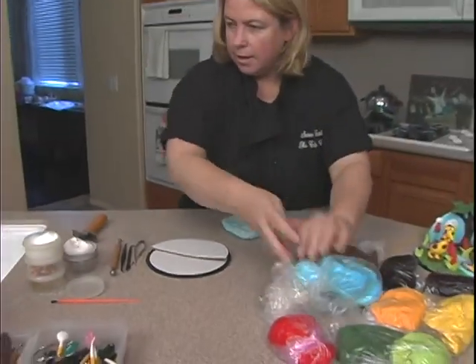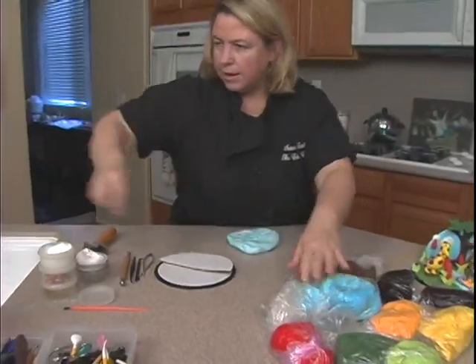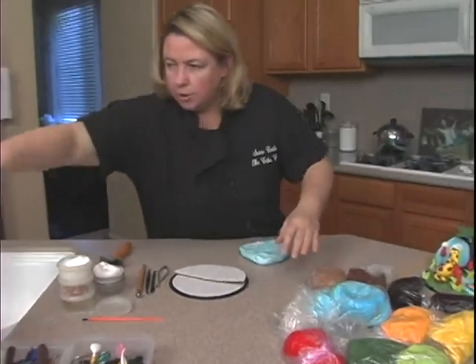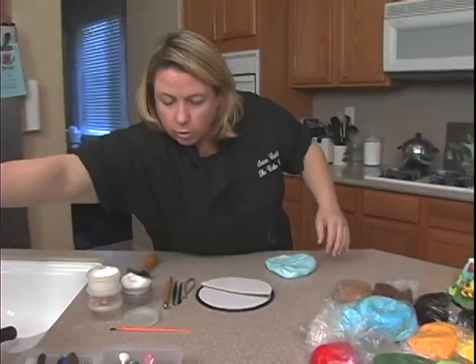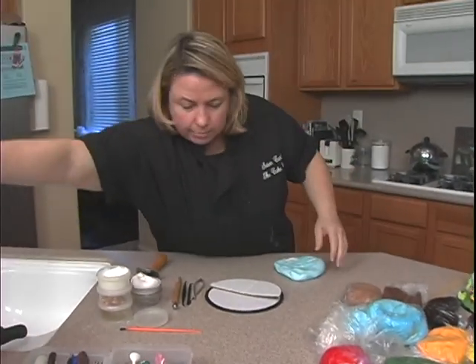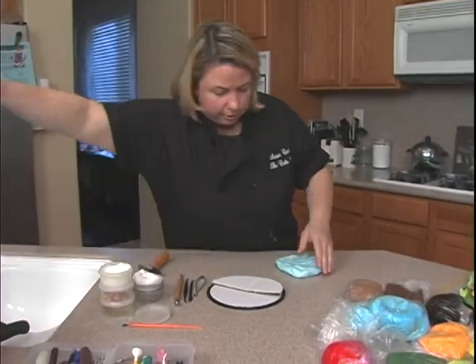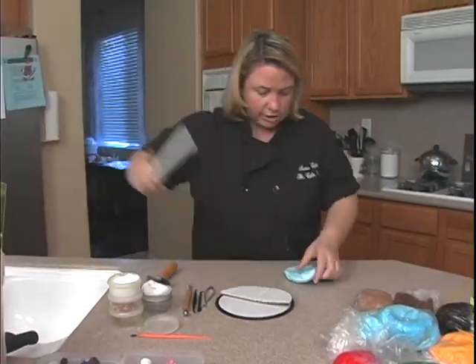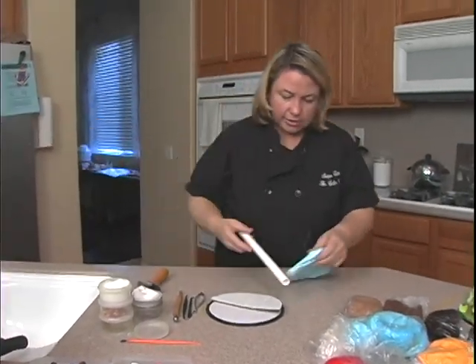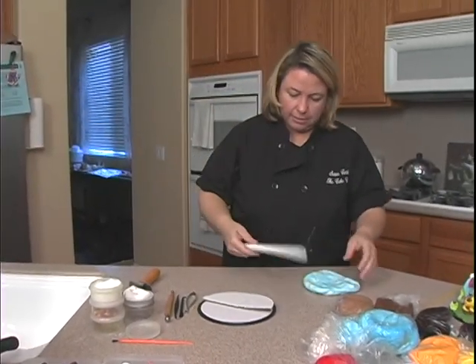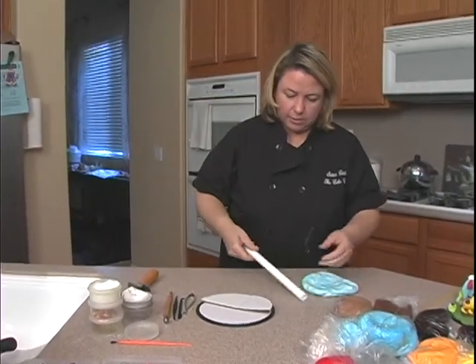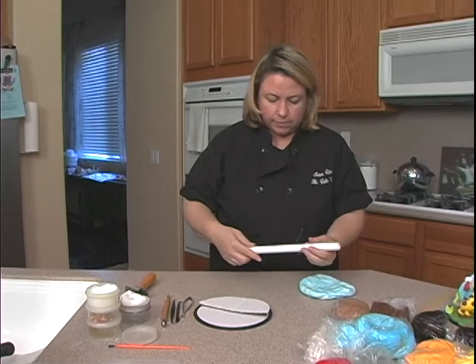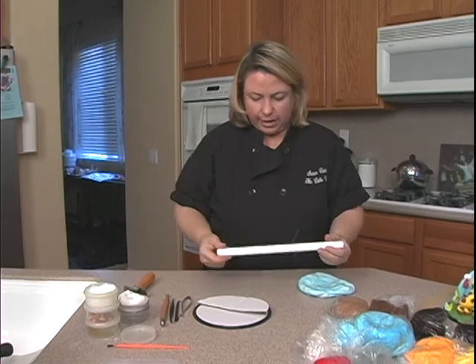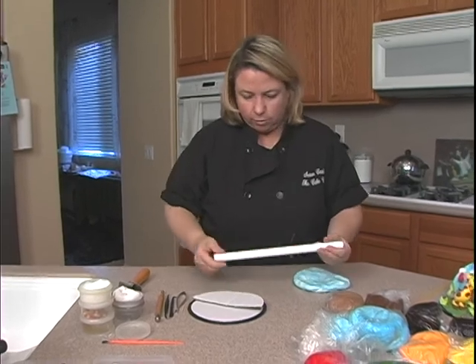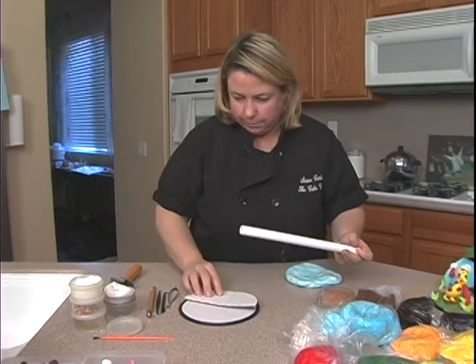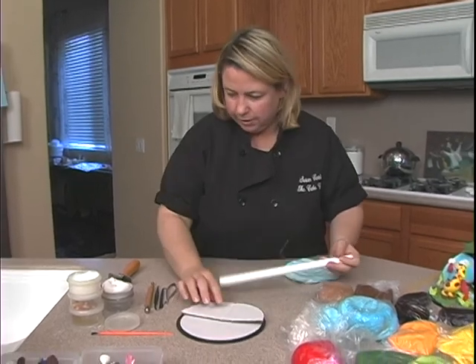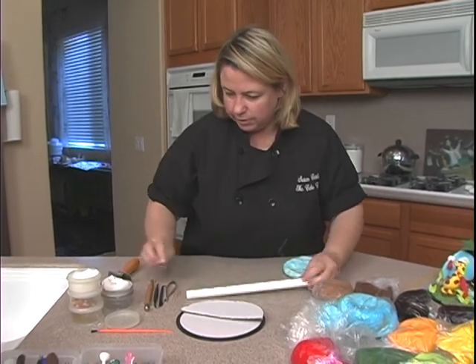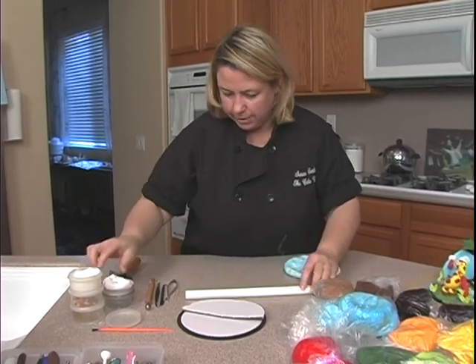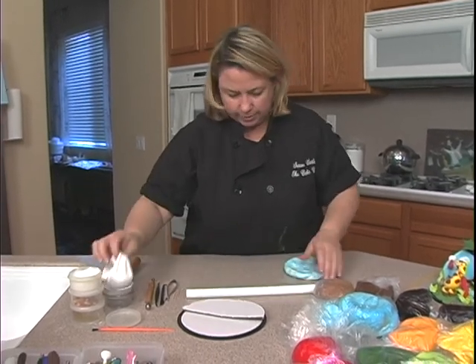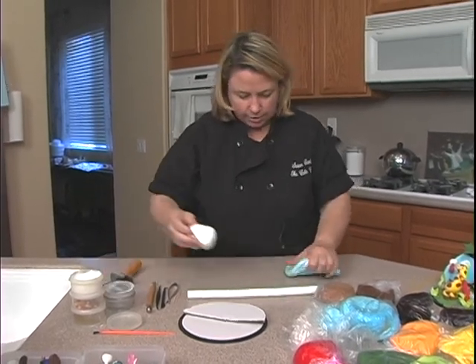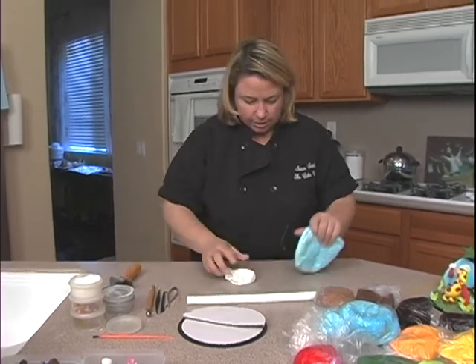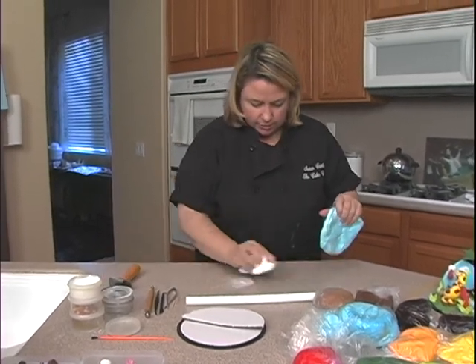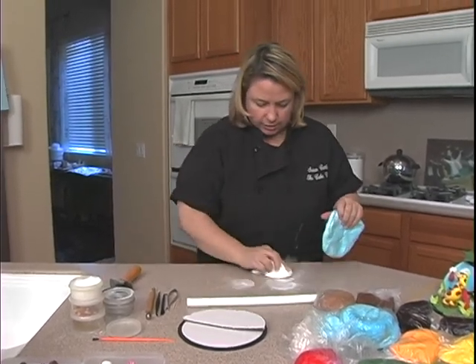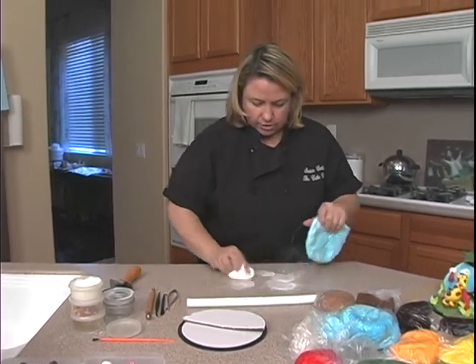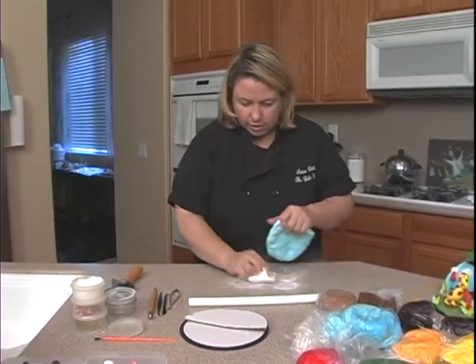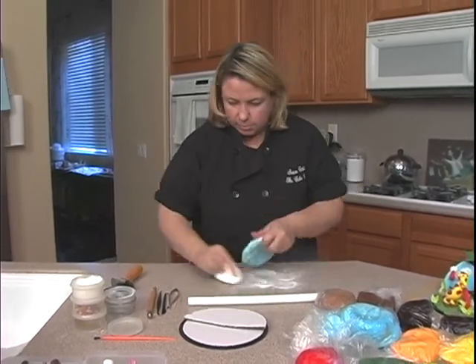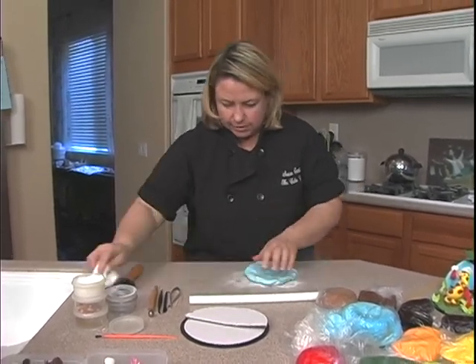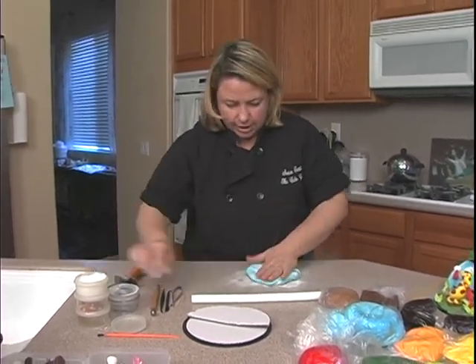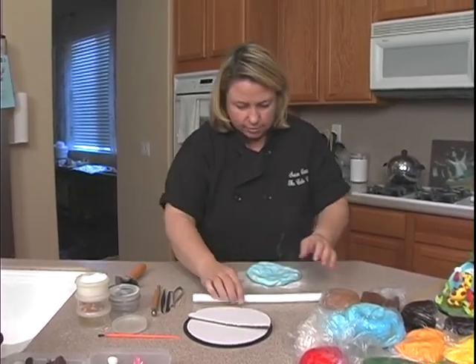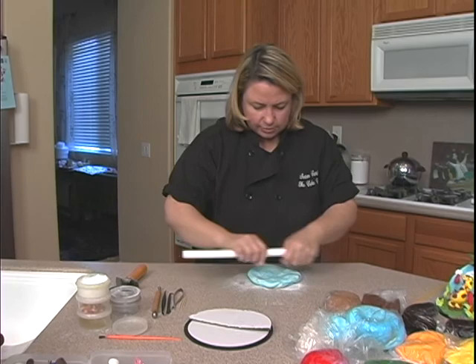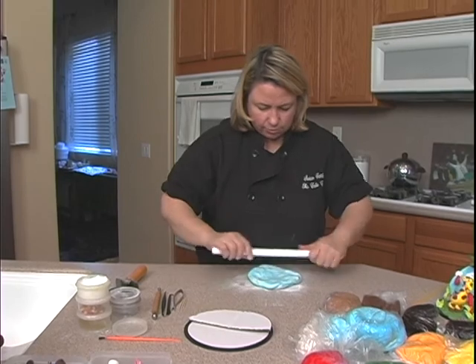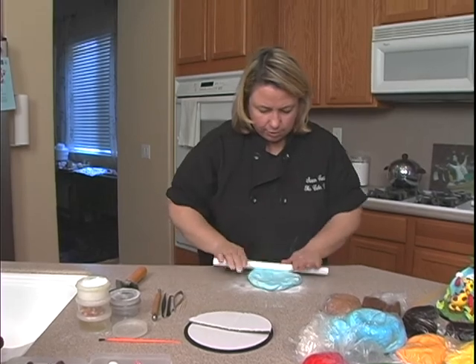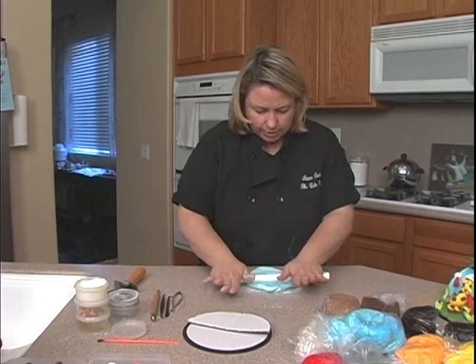I need a rolling pin — I always like my disposable dowel rolling pin, it works the best. Take the cornstarch, place it down, then take the rolling pin and roll it out.